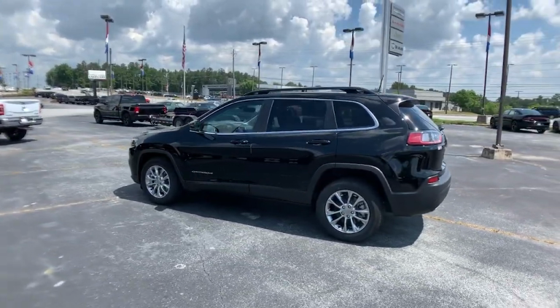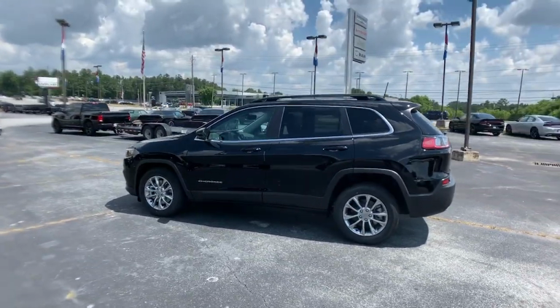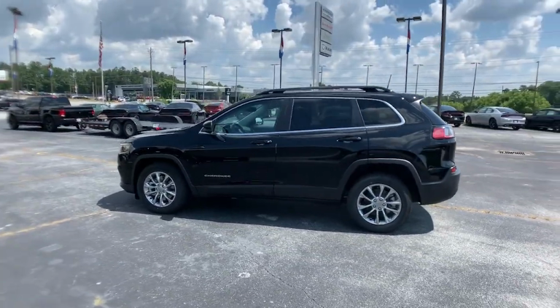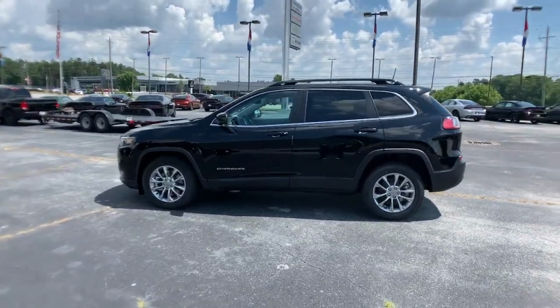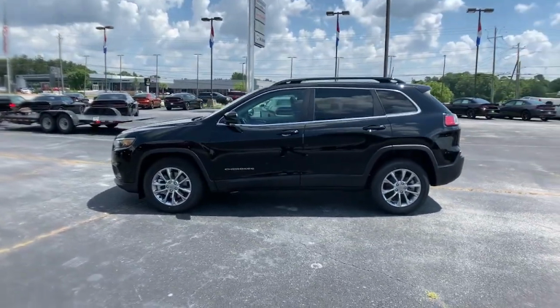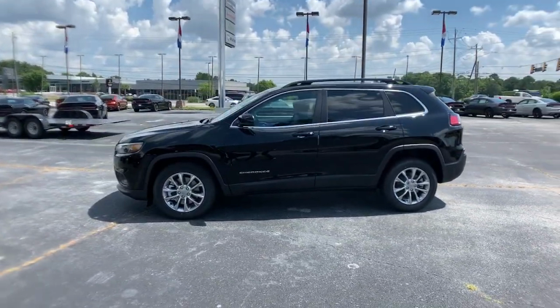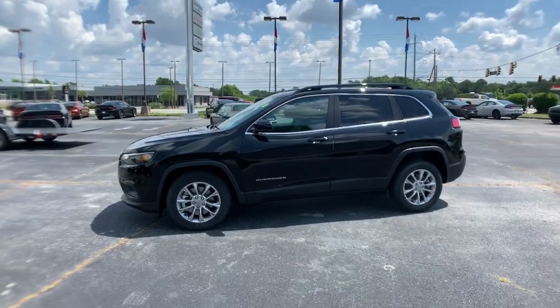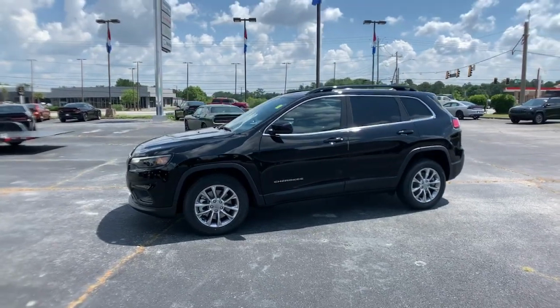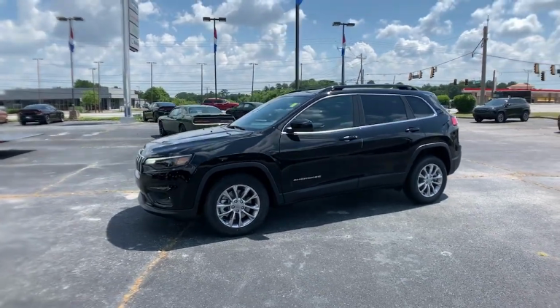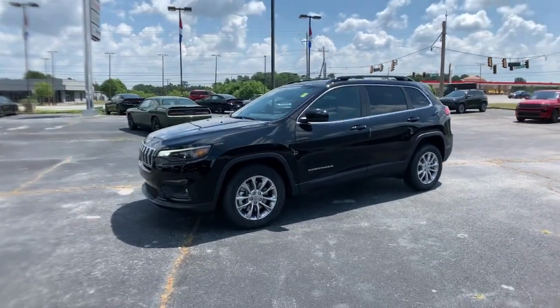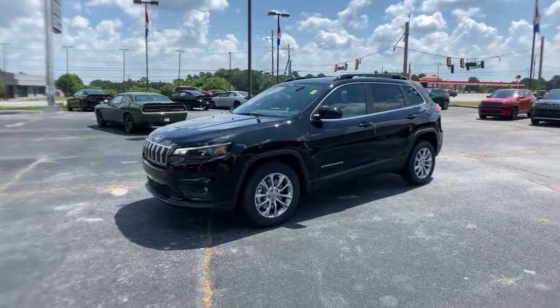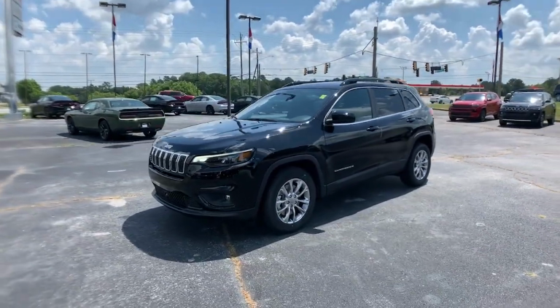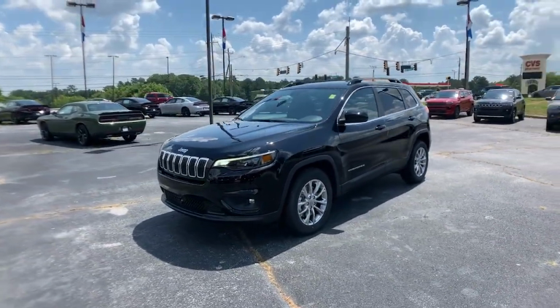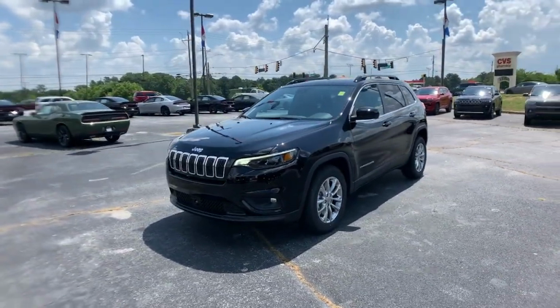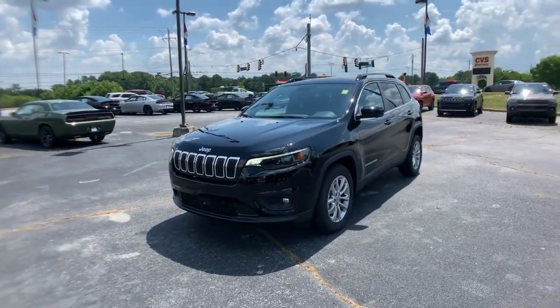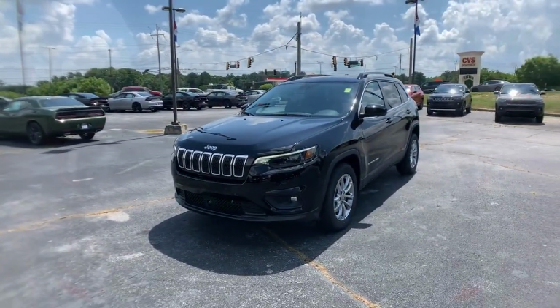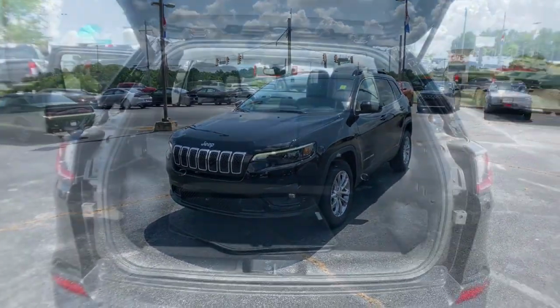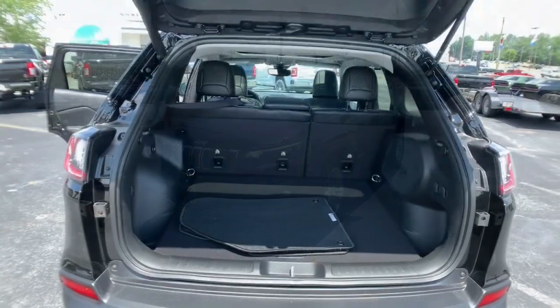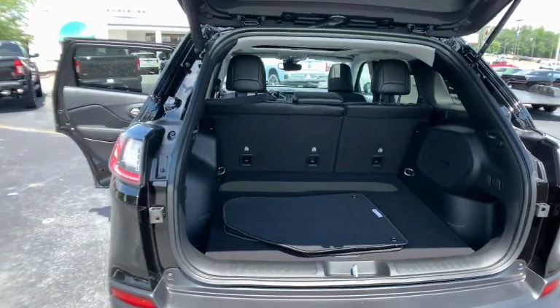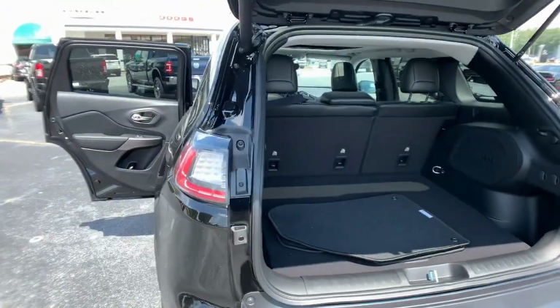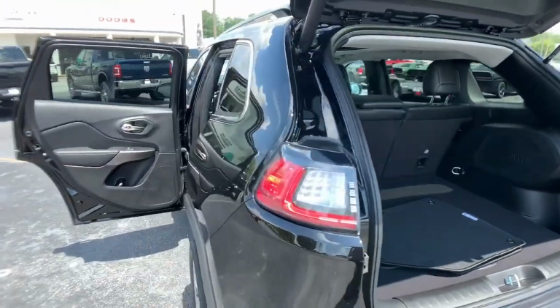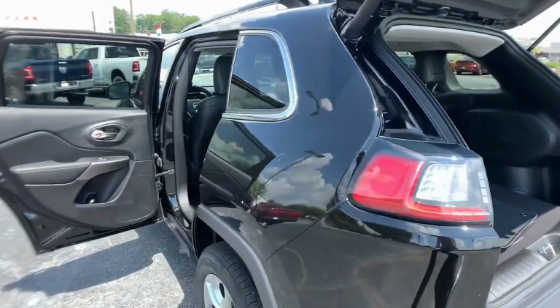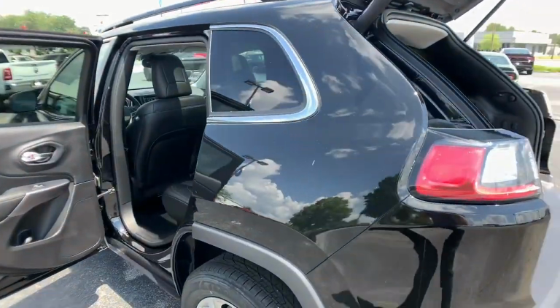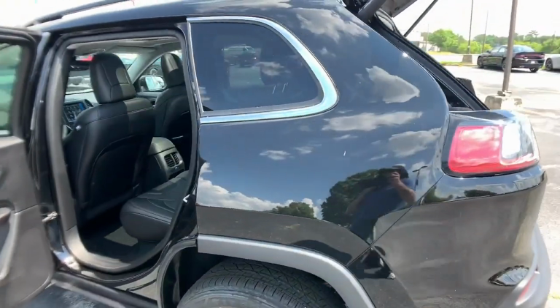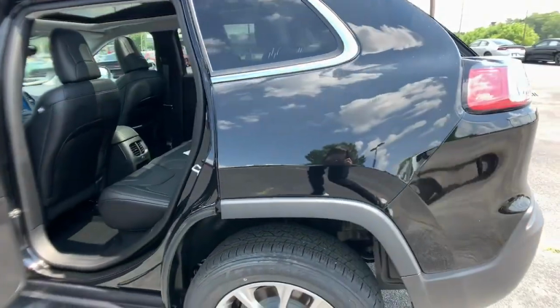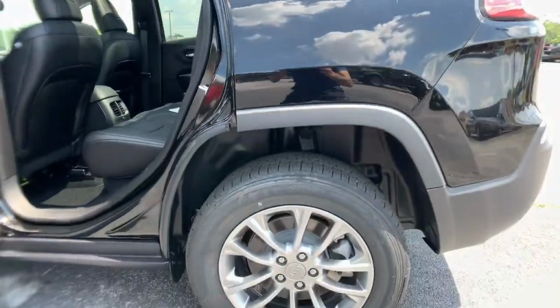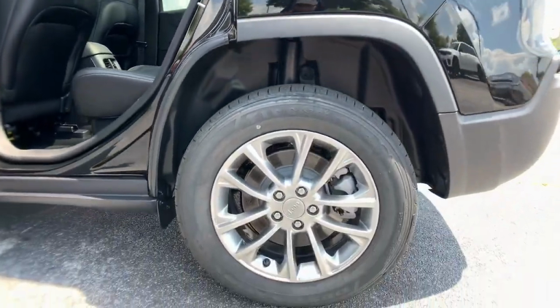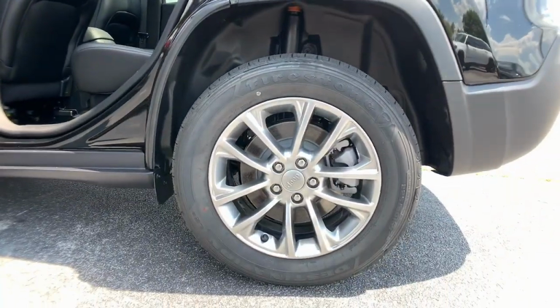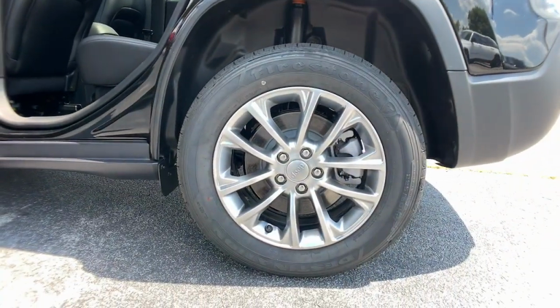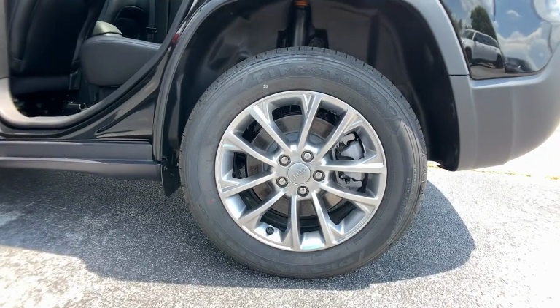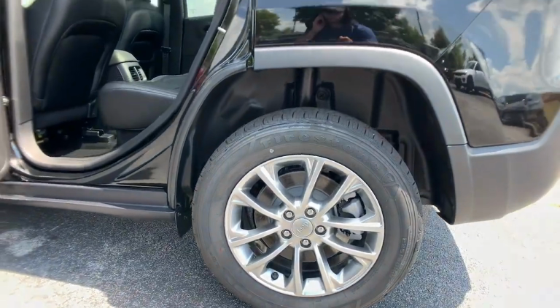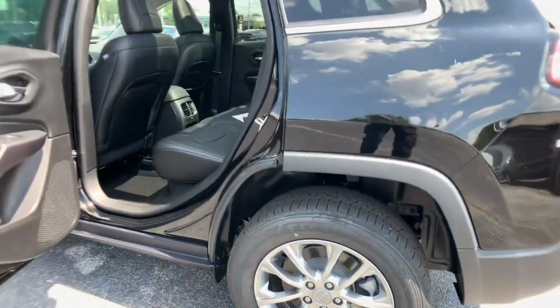Keyless entry, sun and moonroof, V6 cylinder engine, fog lamps, lane-keeping assist, remote engine start, keyless start, power passenger seat, satellite radio, and backup camera.